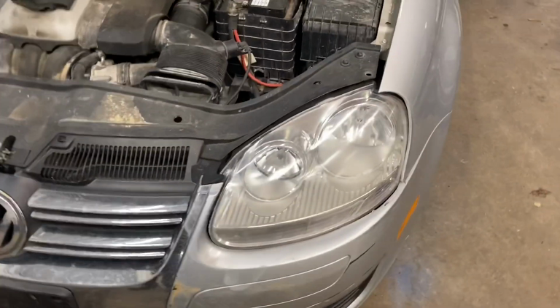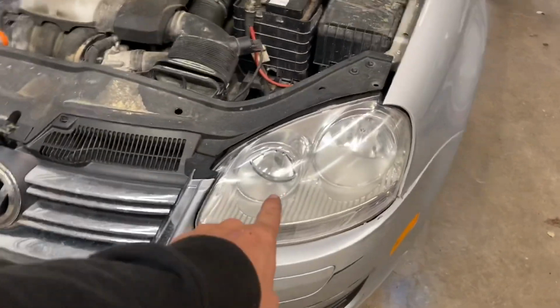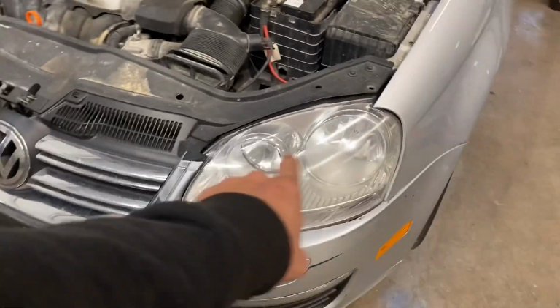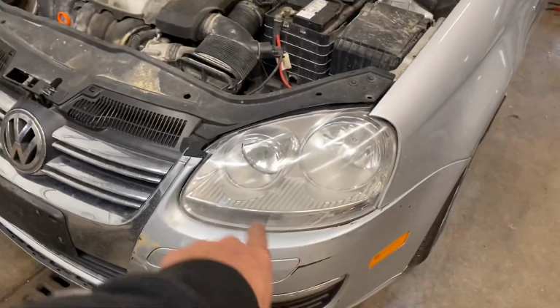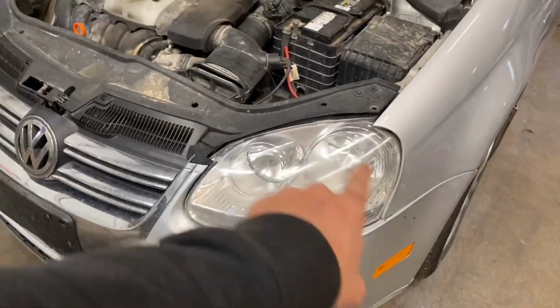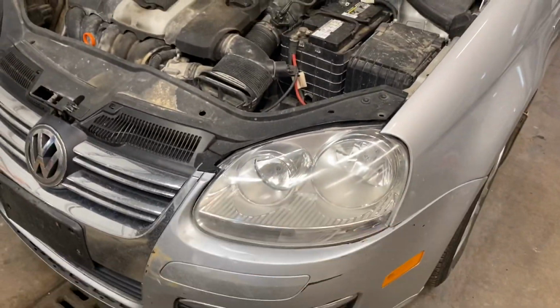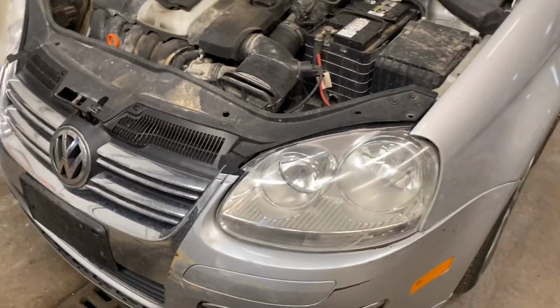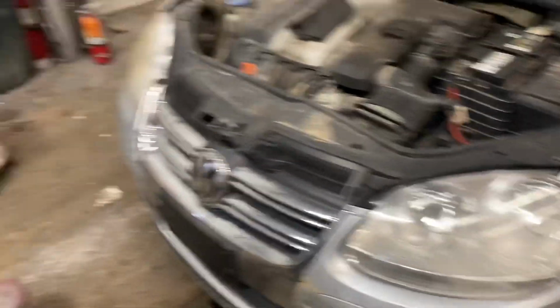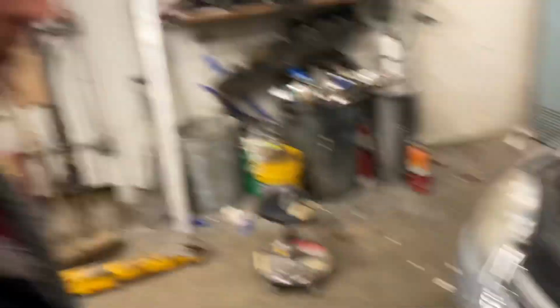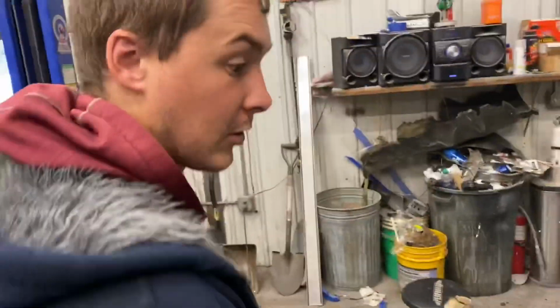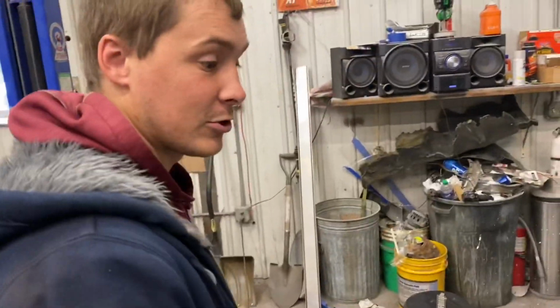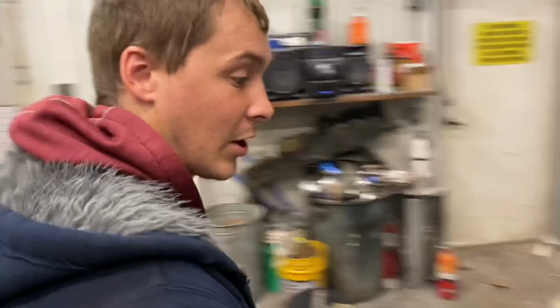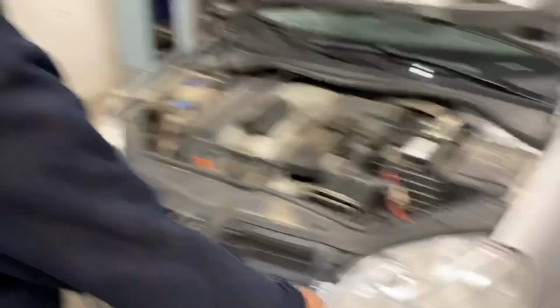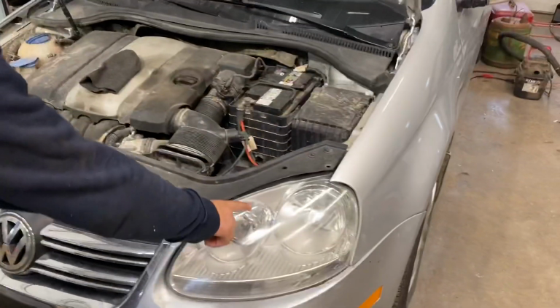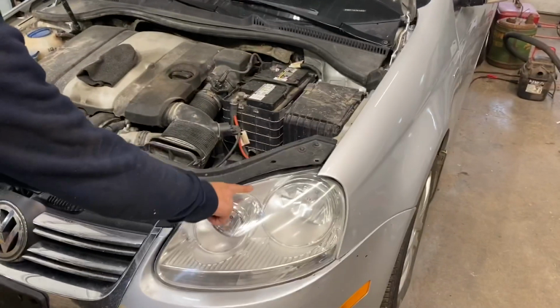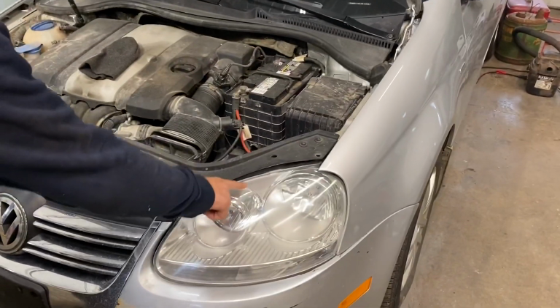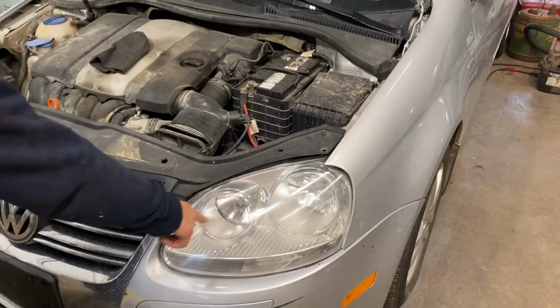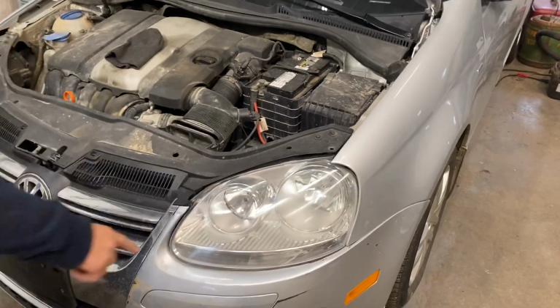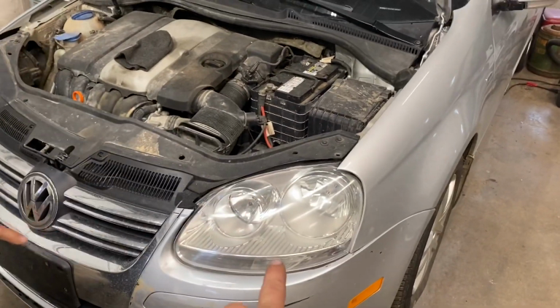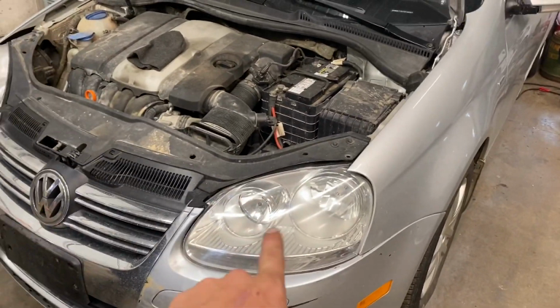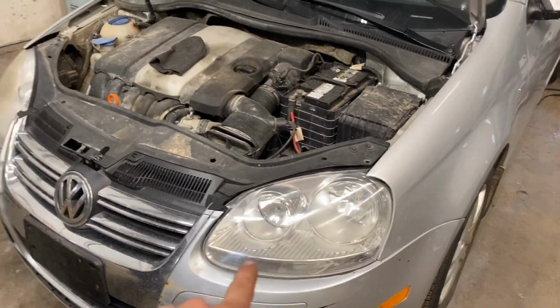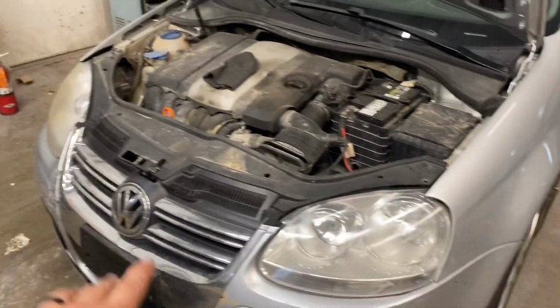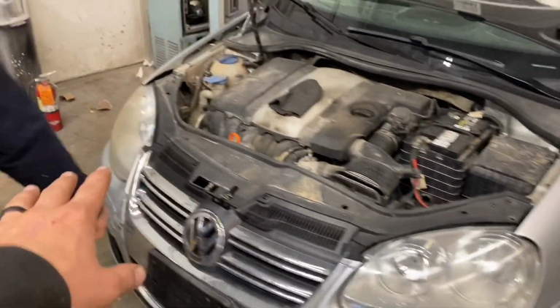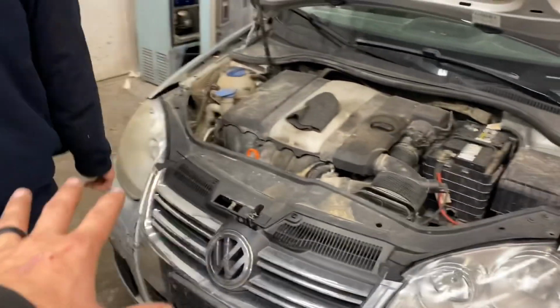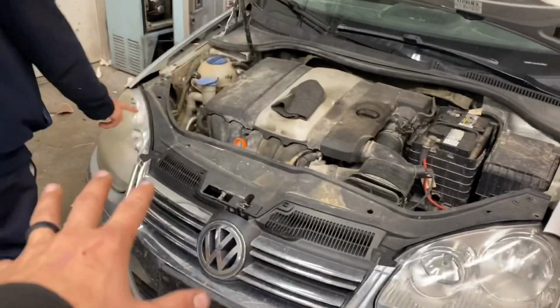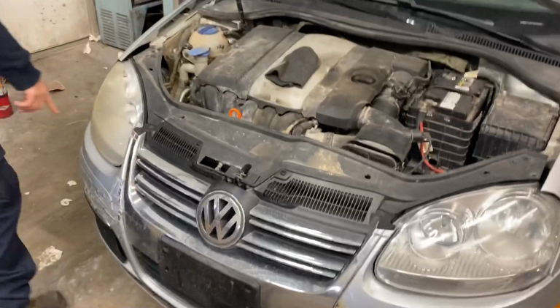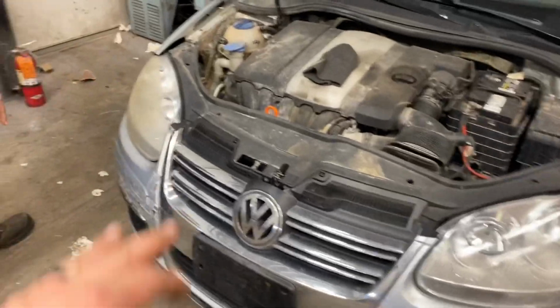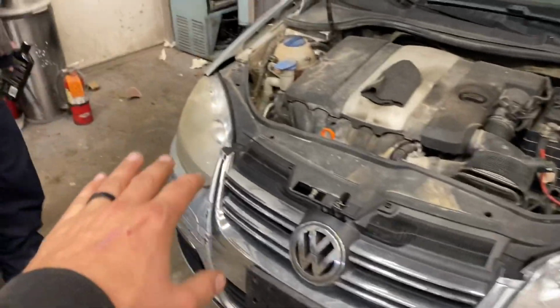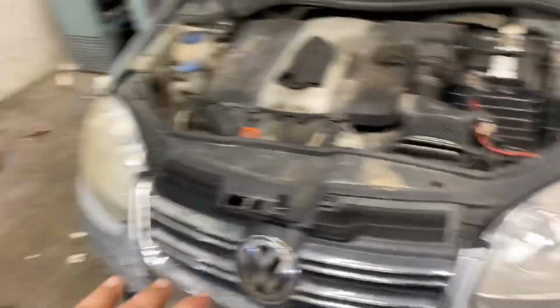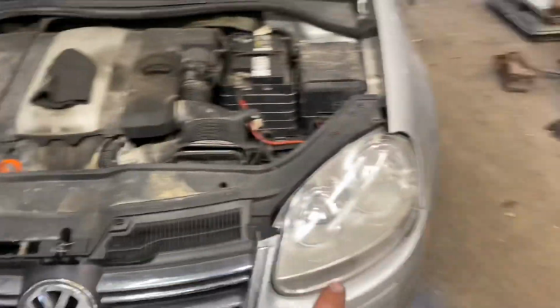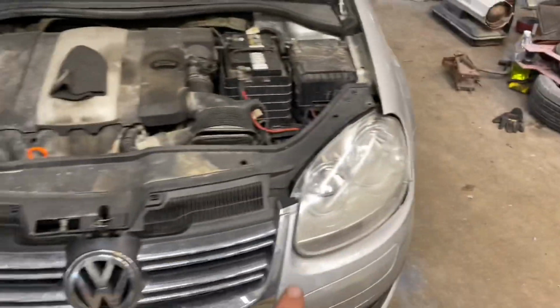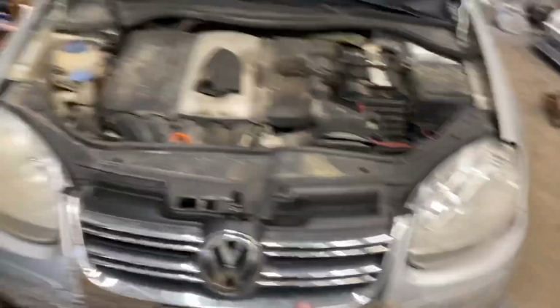It's a much nicer, cleaner looking headlight. Usually they'll come out looking brand new. These ones are so heavily yellowed that it's not going to be perfect, but it'll be really, really close.